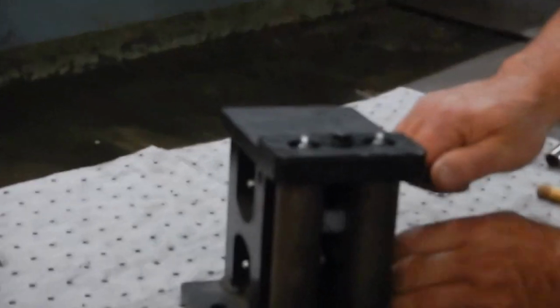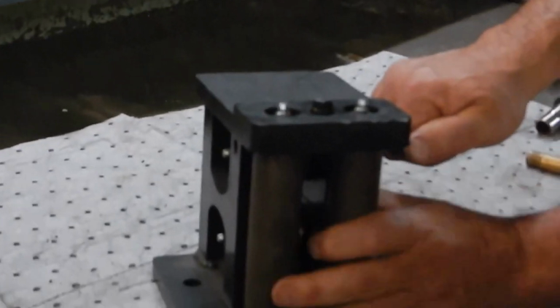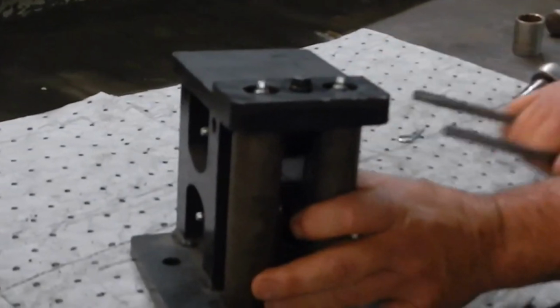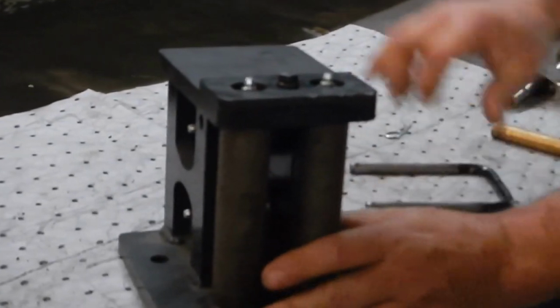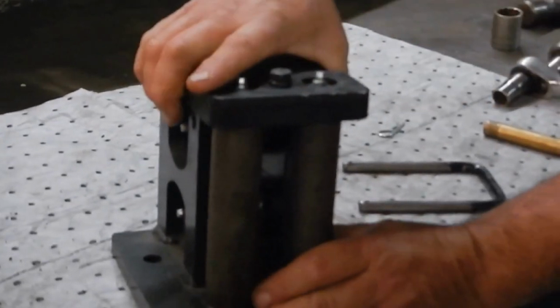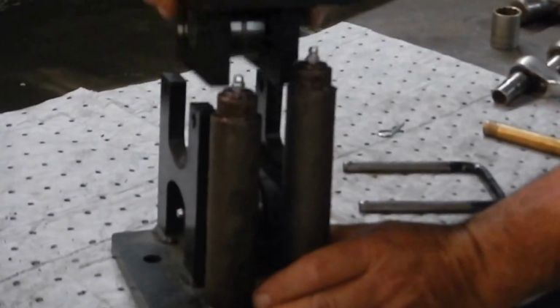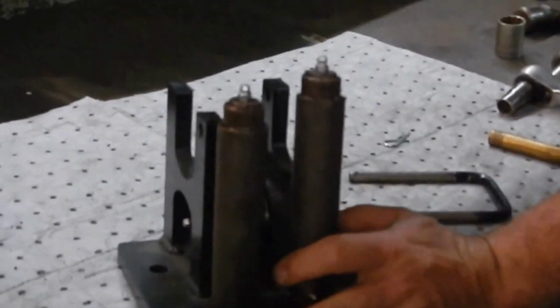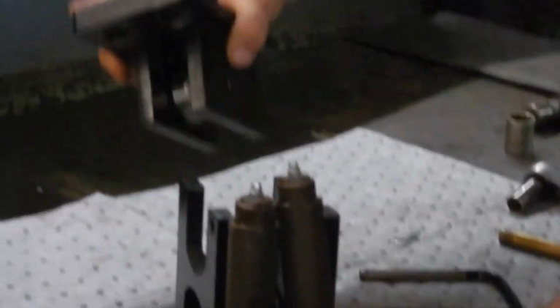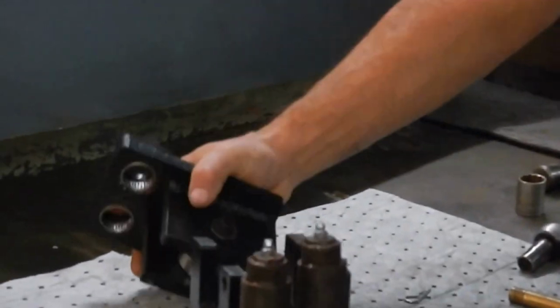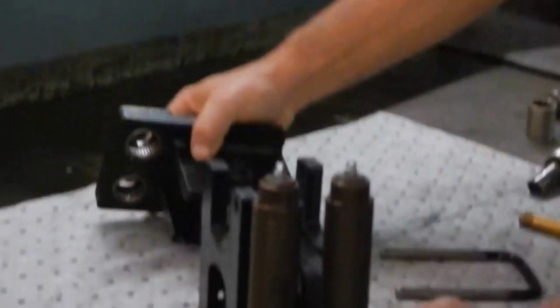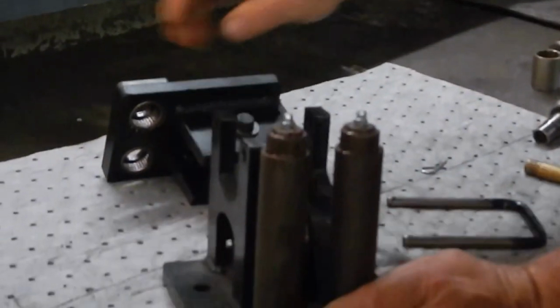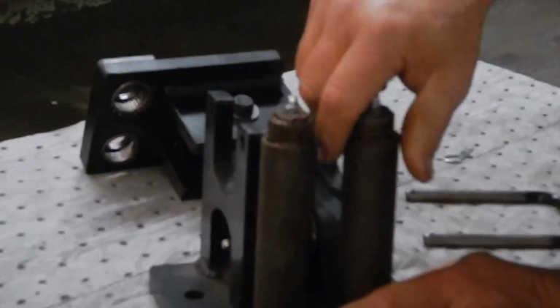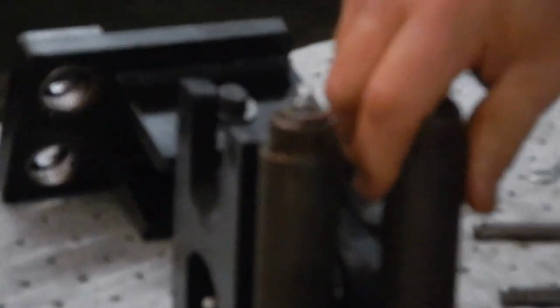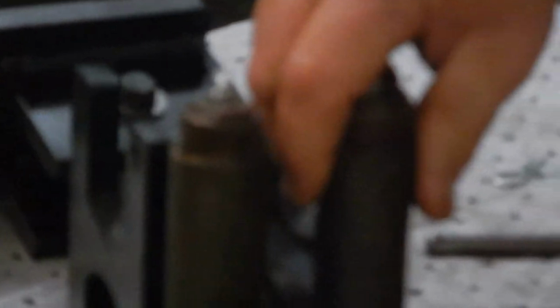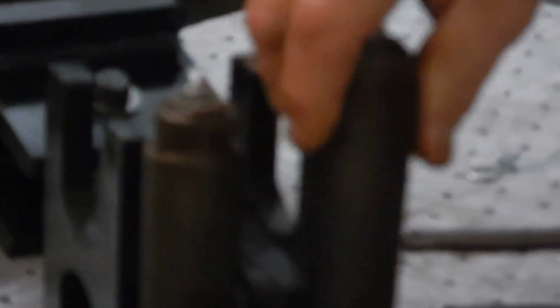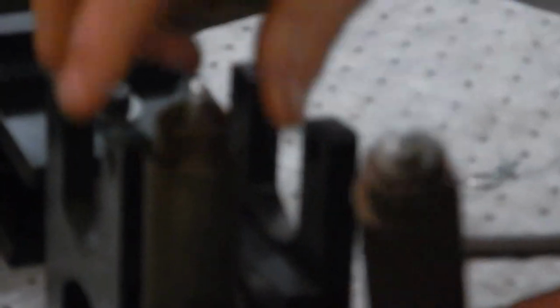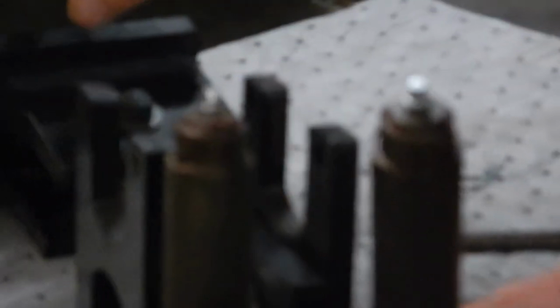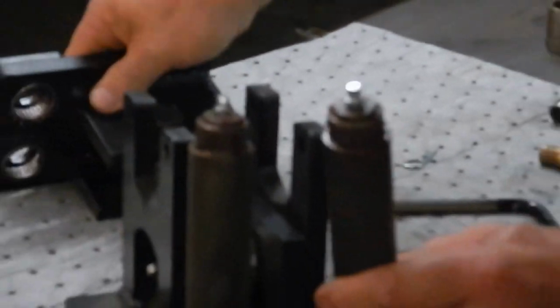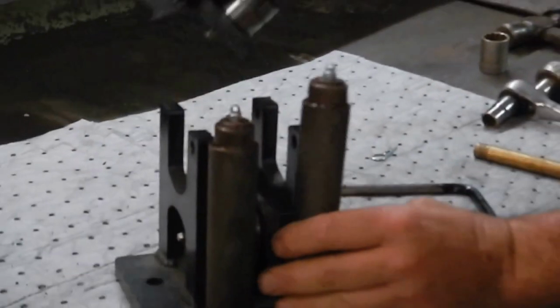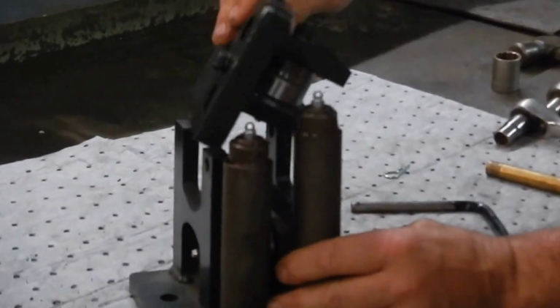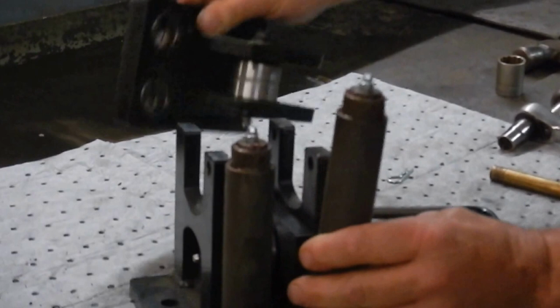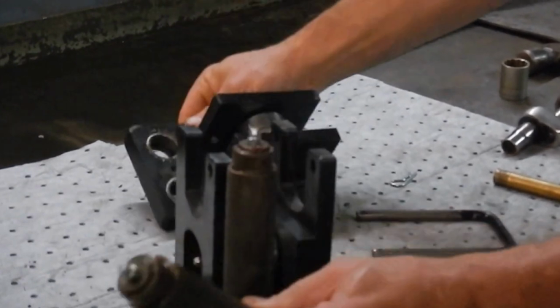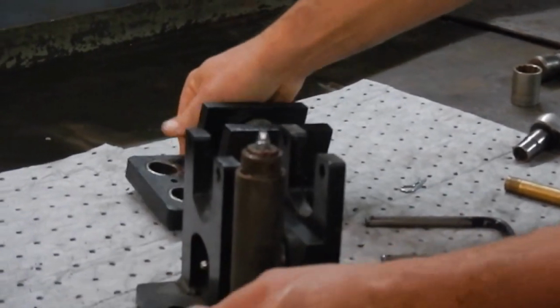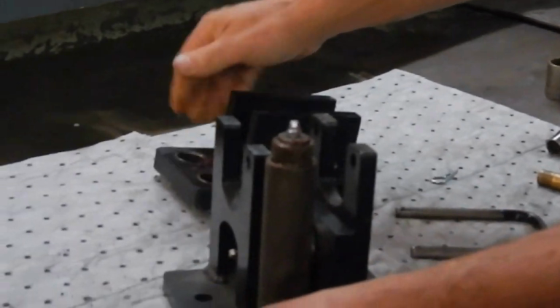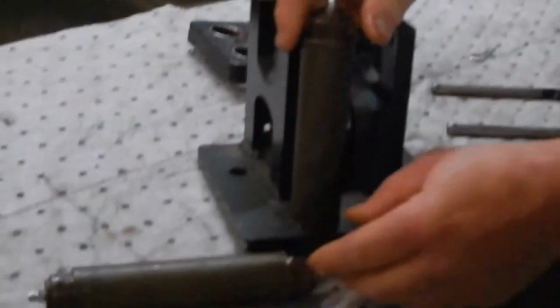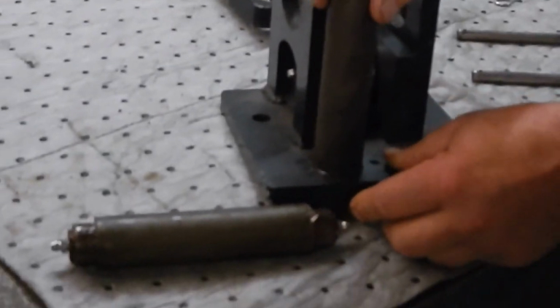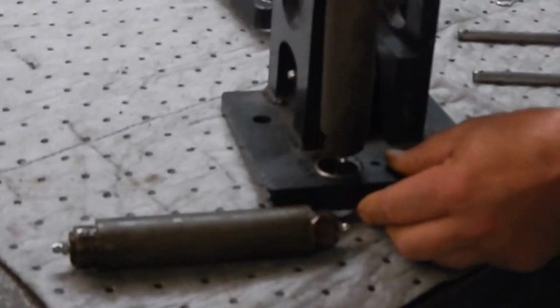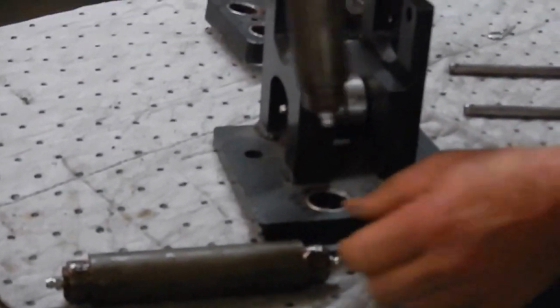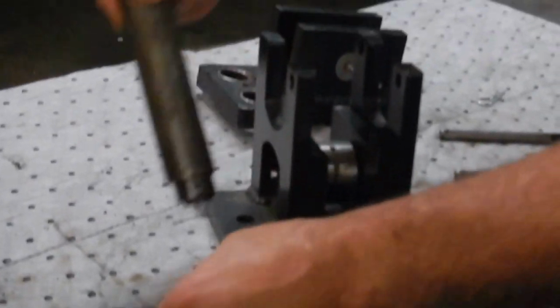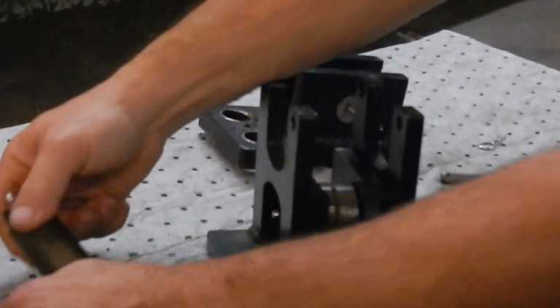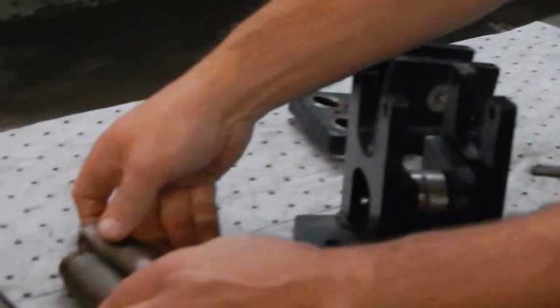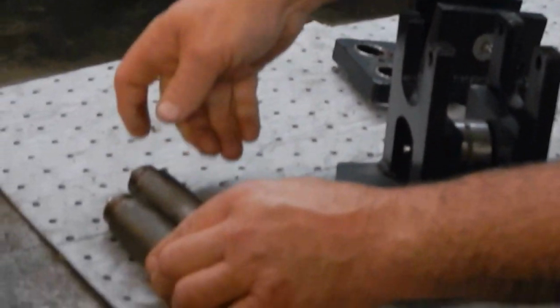You pull this pin to separate the top guide from the bottom of the block. You have to be careful if you're on the dredge because these pins may stick in the top and fall in the water, and then that's the end of that. So put them aside somewhere safely.